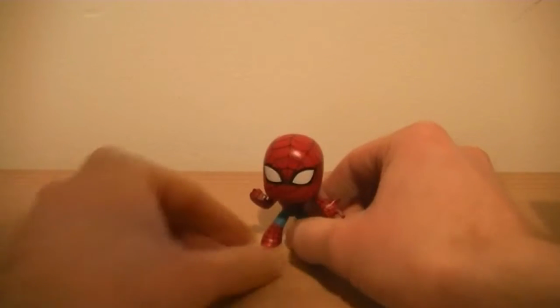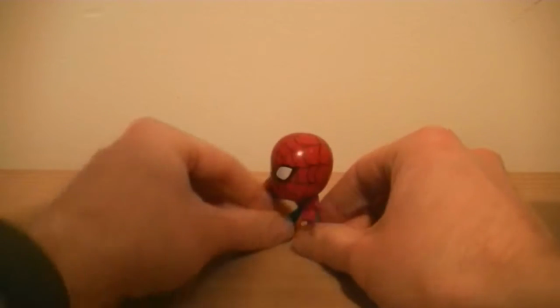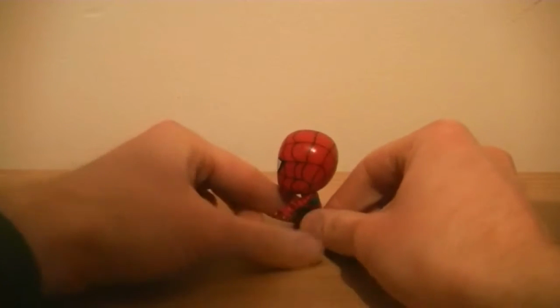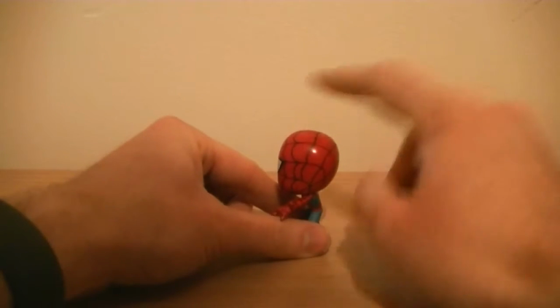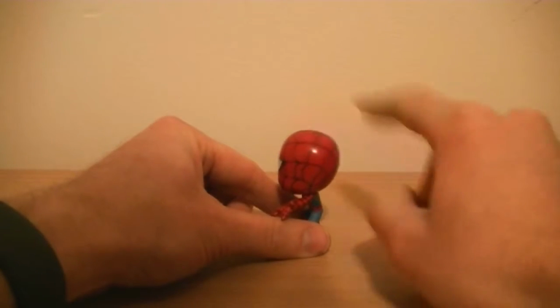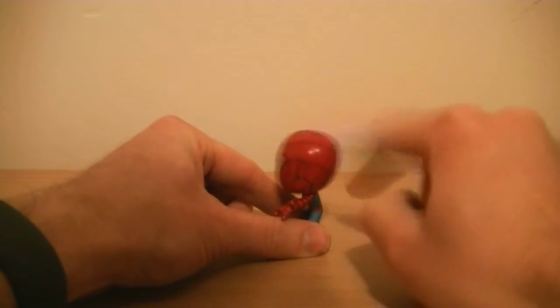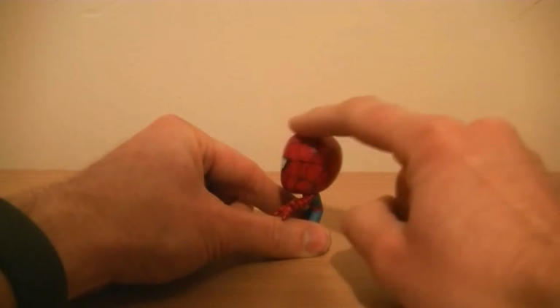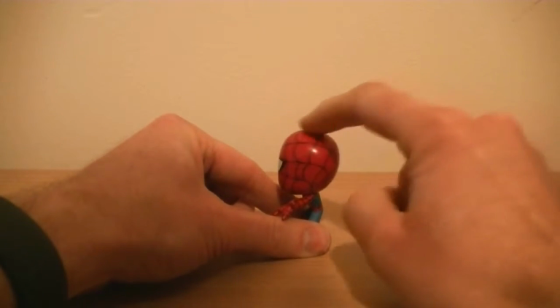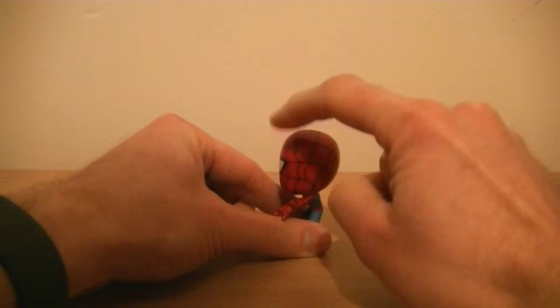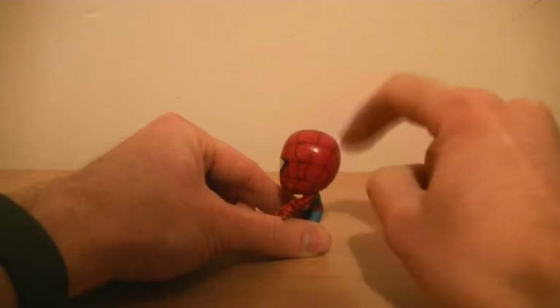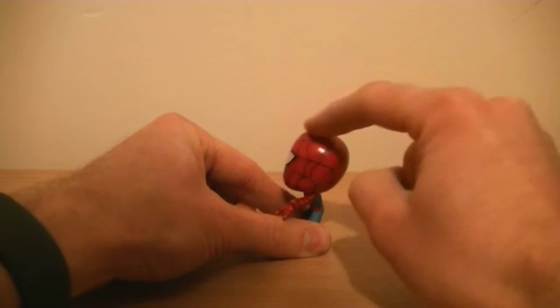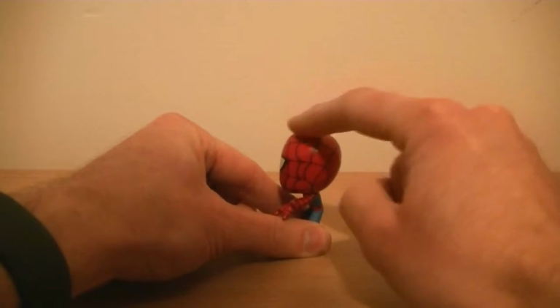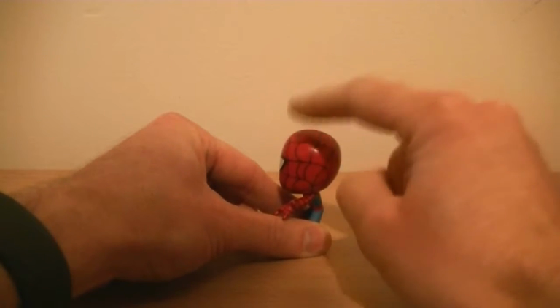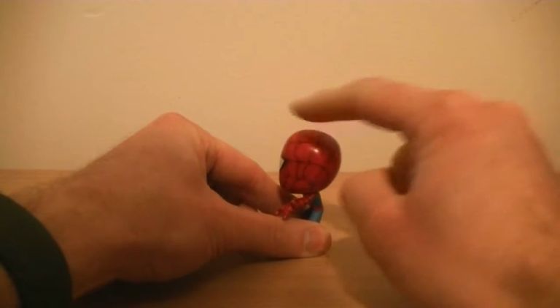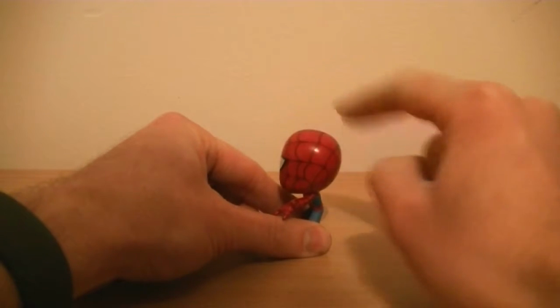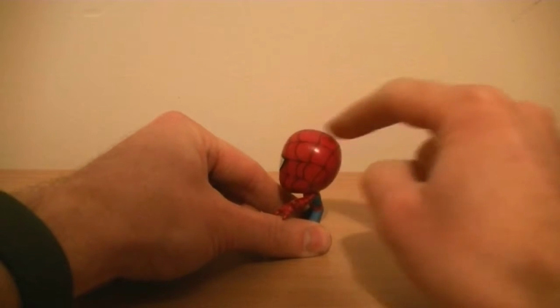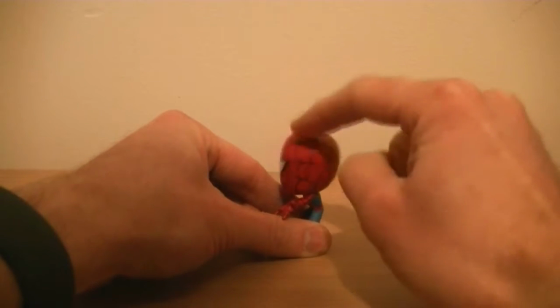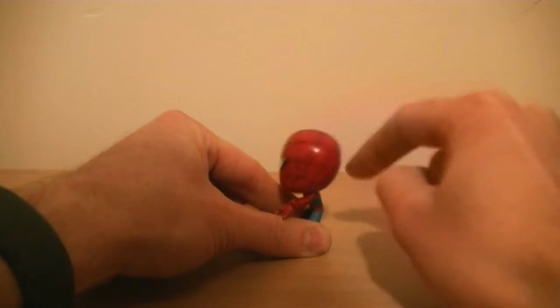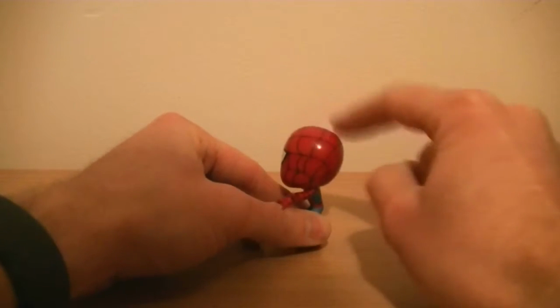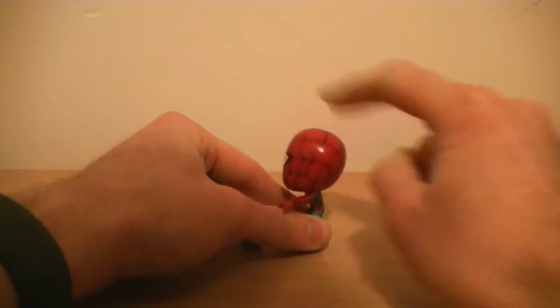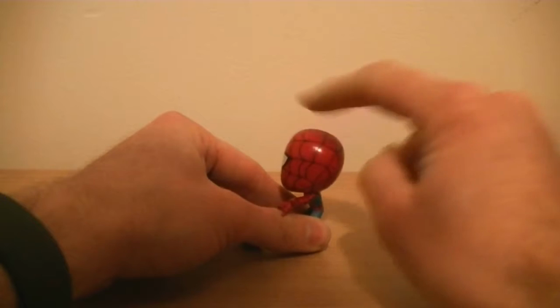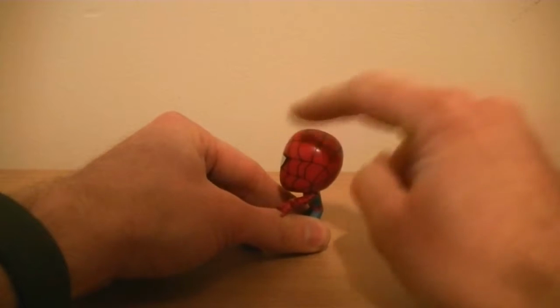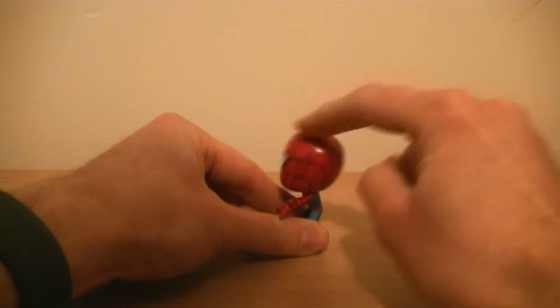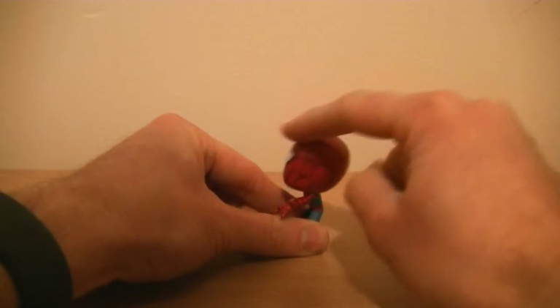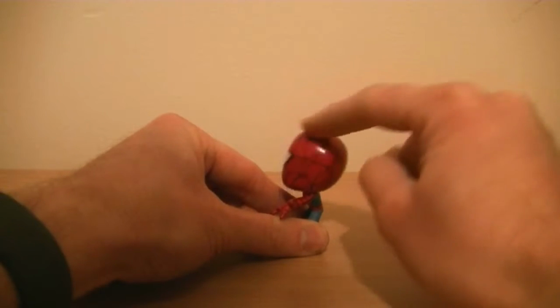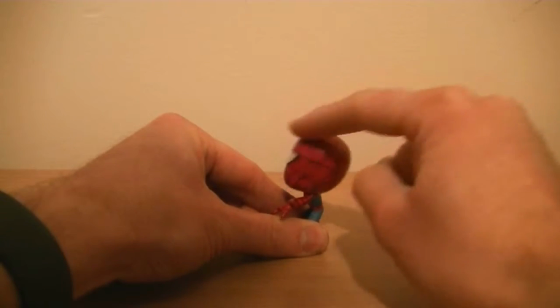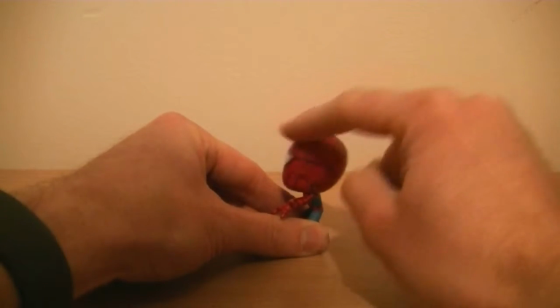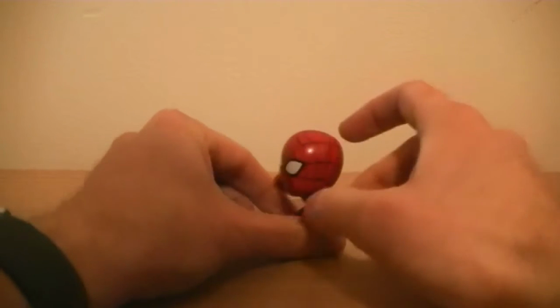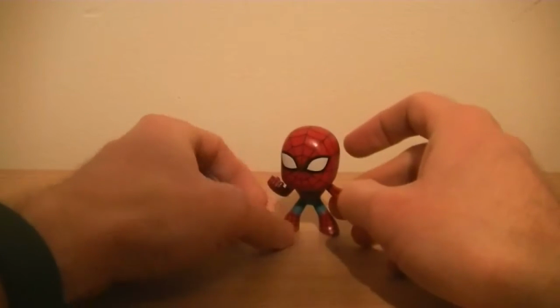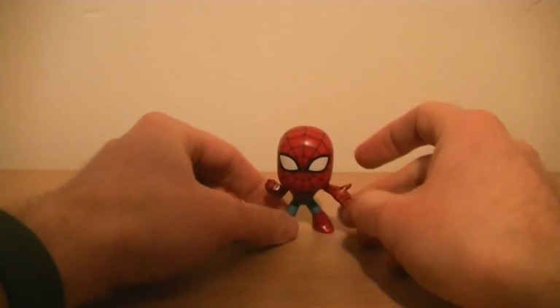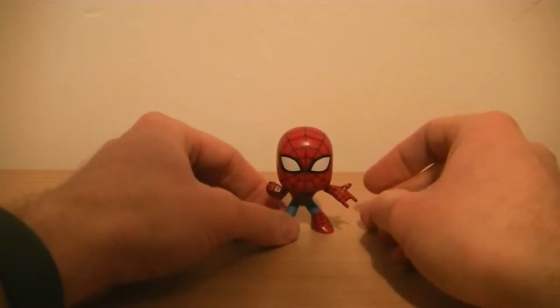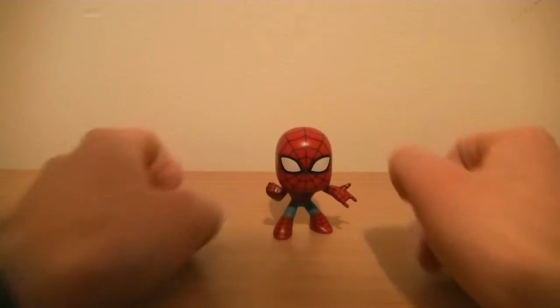His head is actually a bit better than Venom's — actually, I take that back, it's even worse. I thought it was better, but in the ten seconds between wobbling his head and setting up the video to record, it must have got worse.